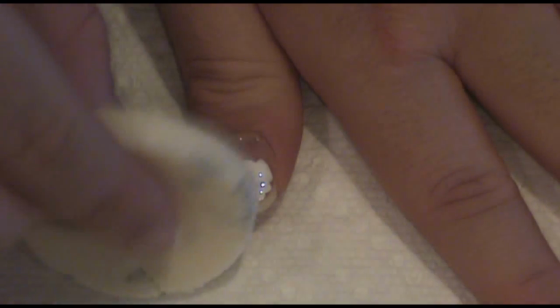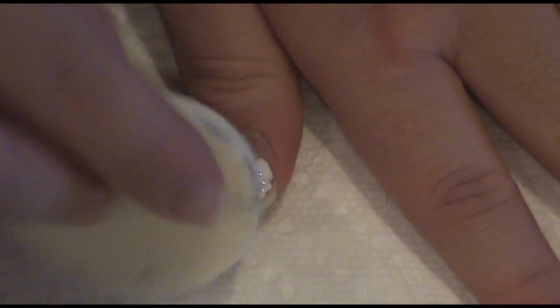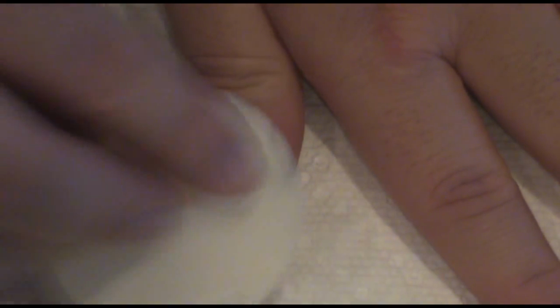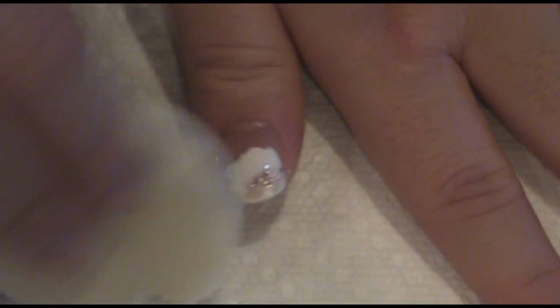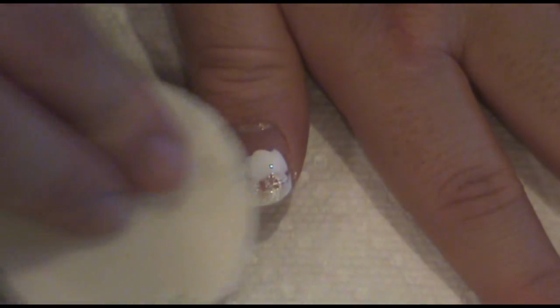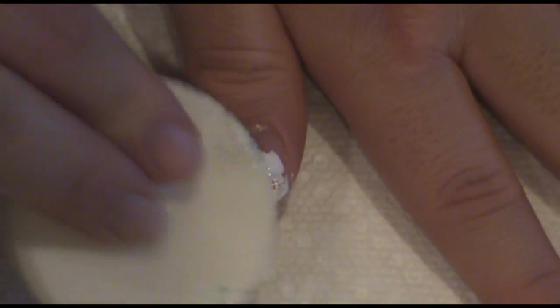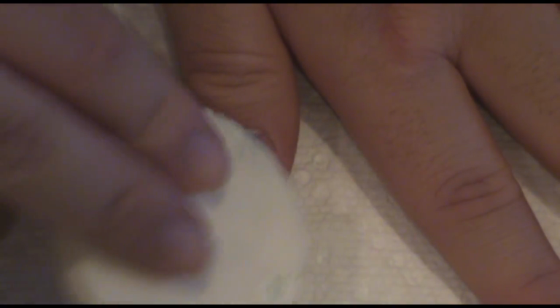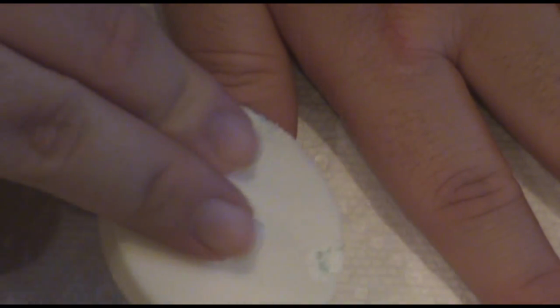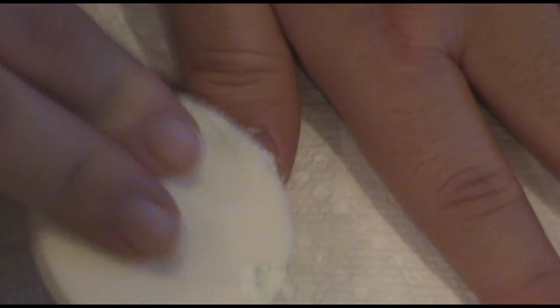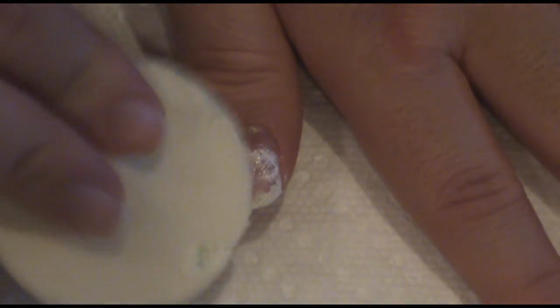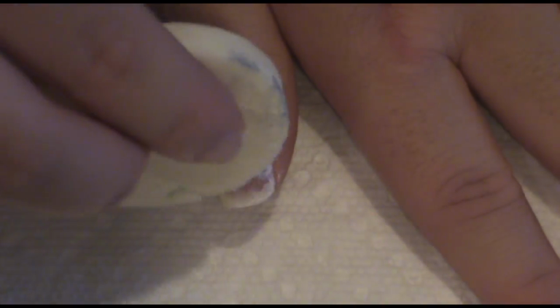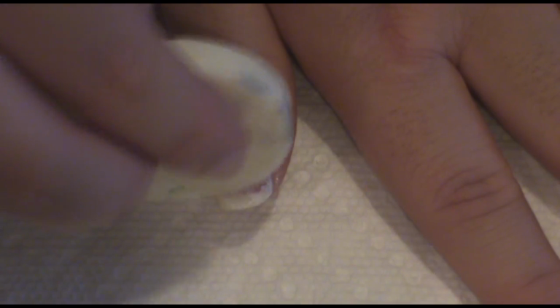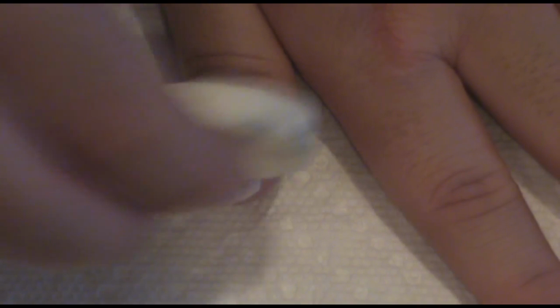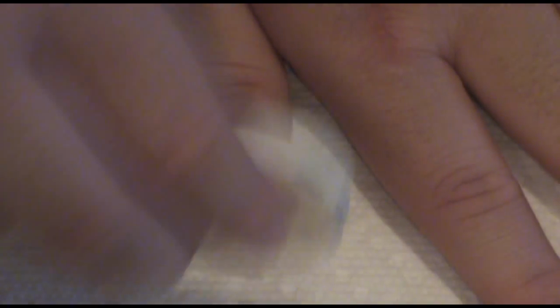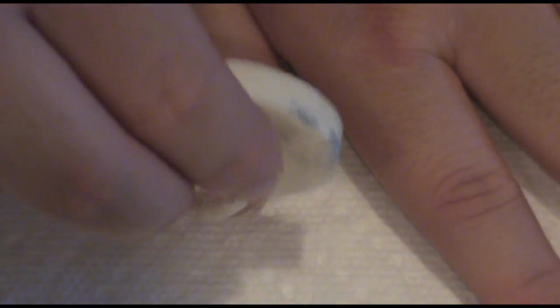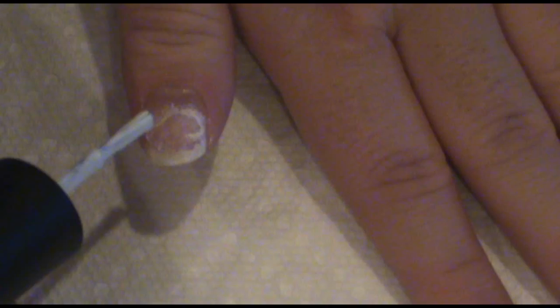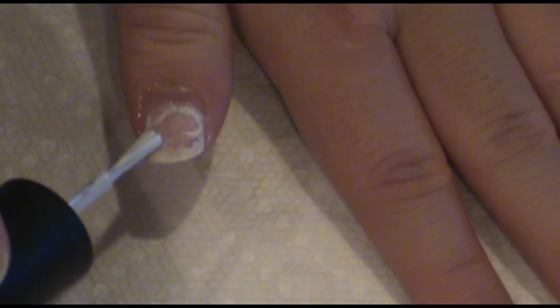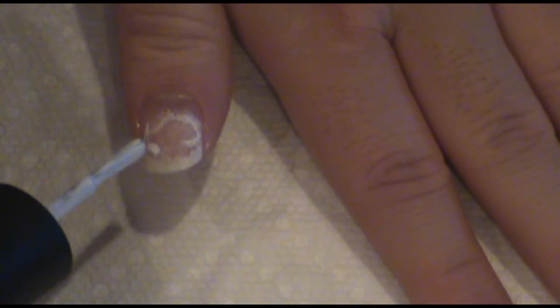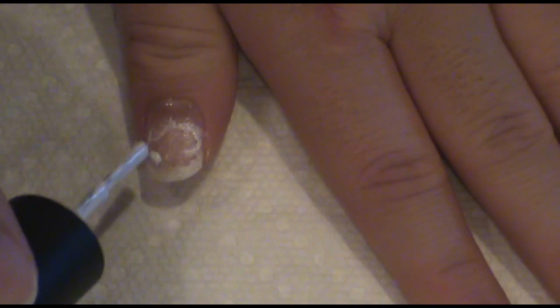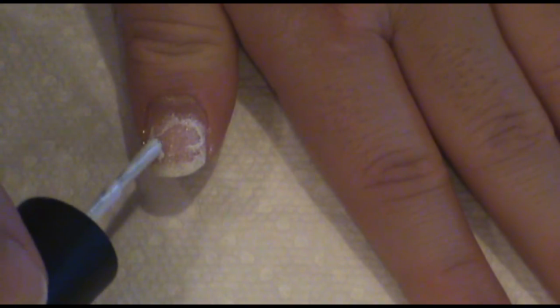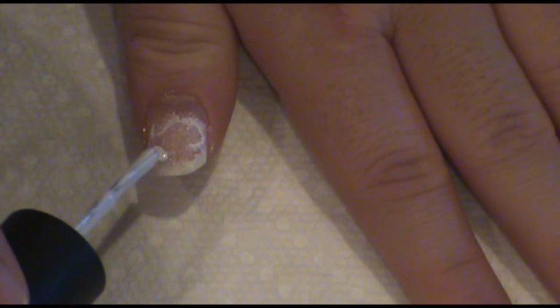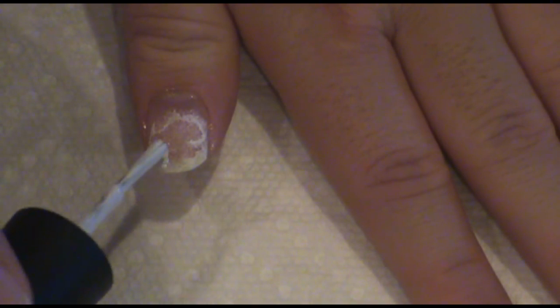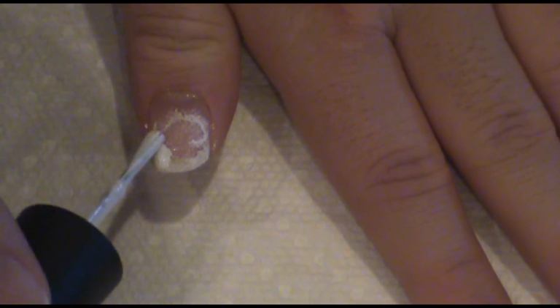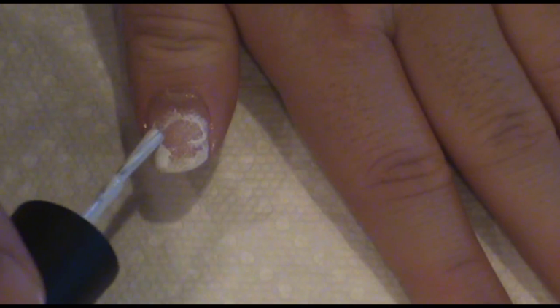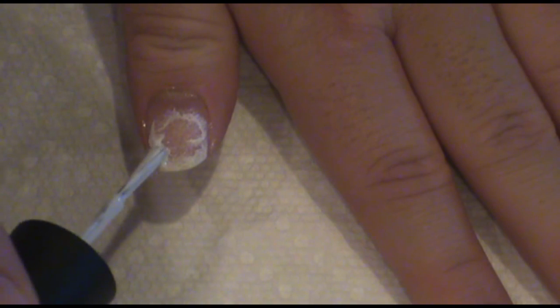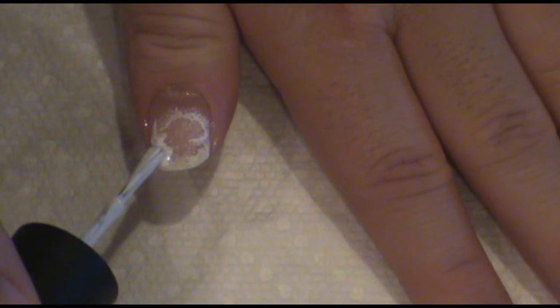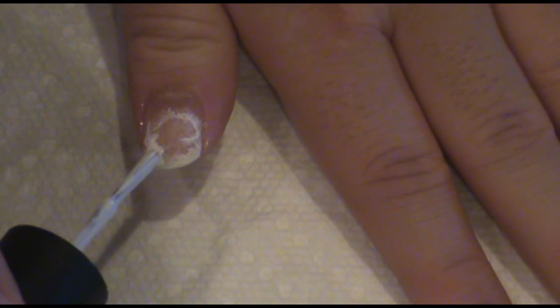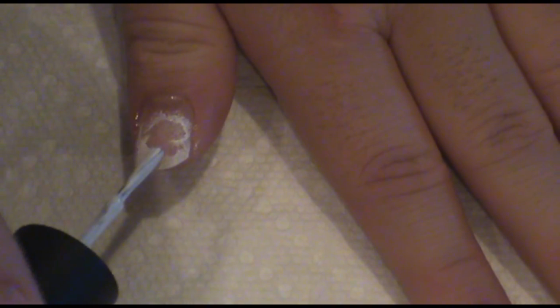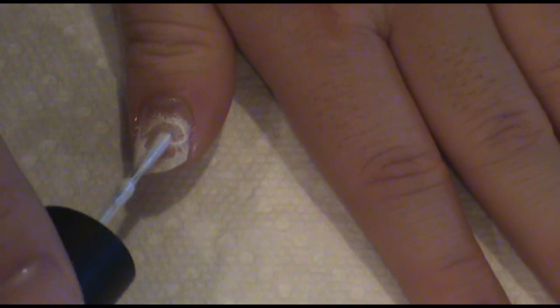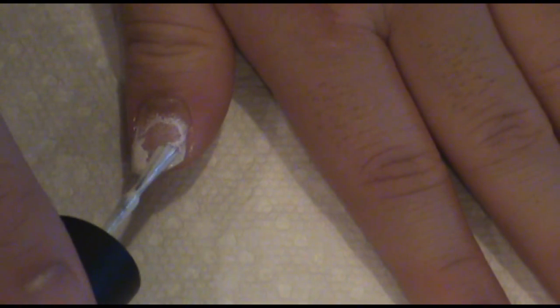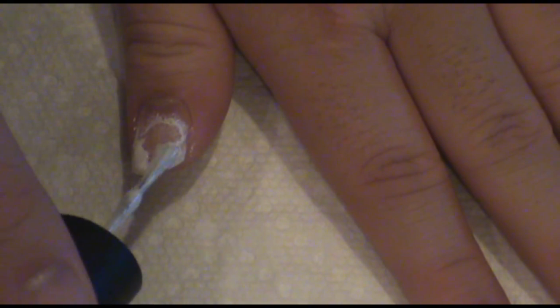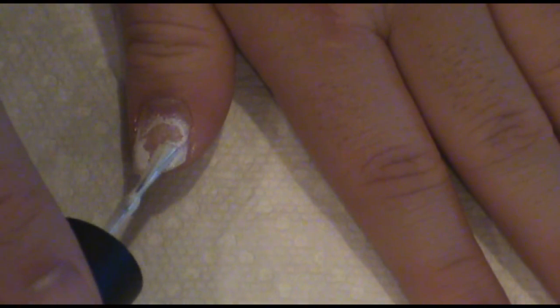Then, using a sponge, we're going to create a frosty snow effect. If you sponged off too much and you want it to be more dense, just dab on the polish again and go over it with the sponge lightly.